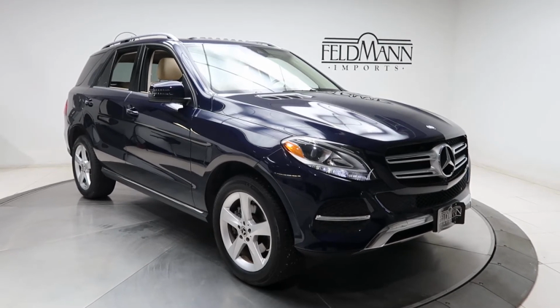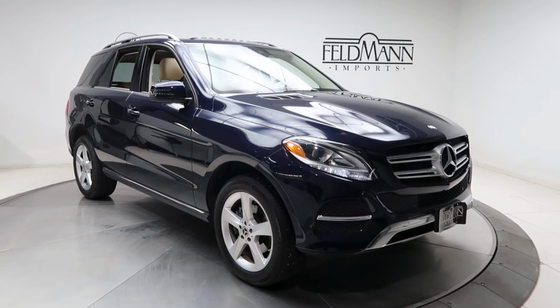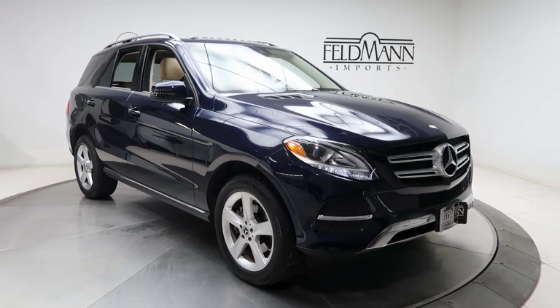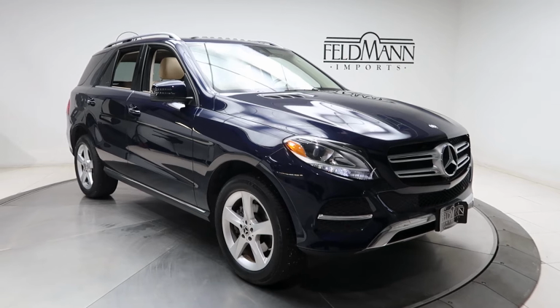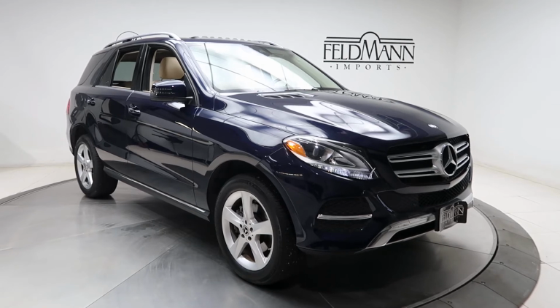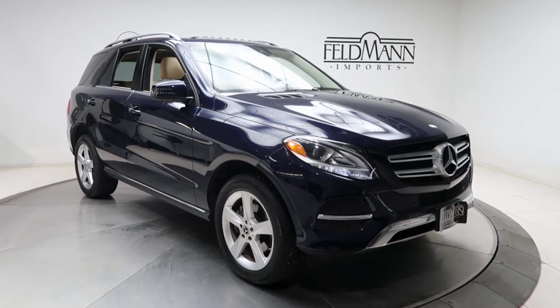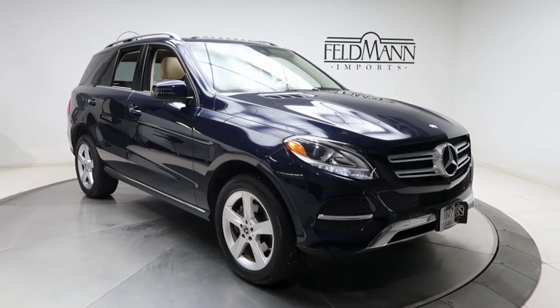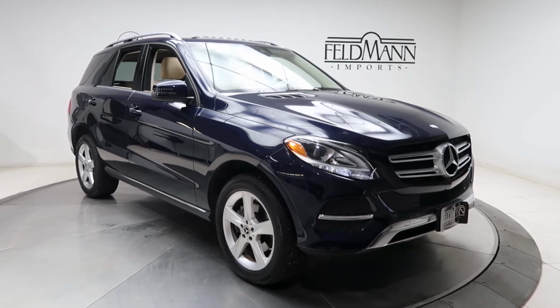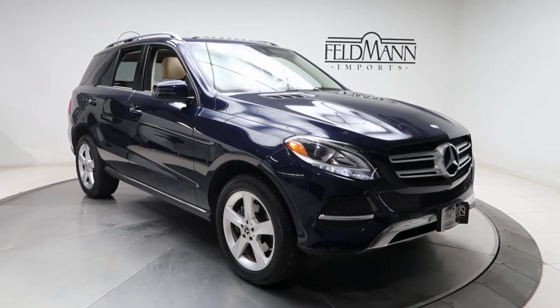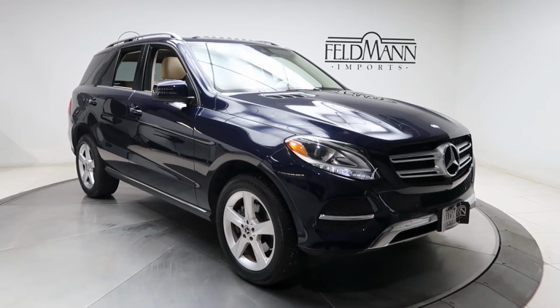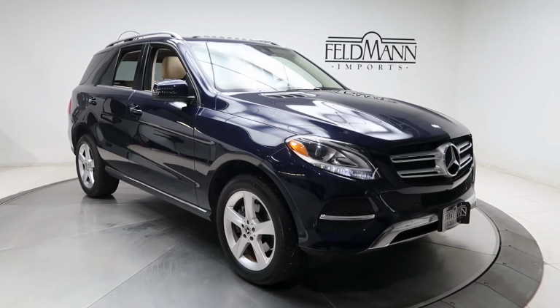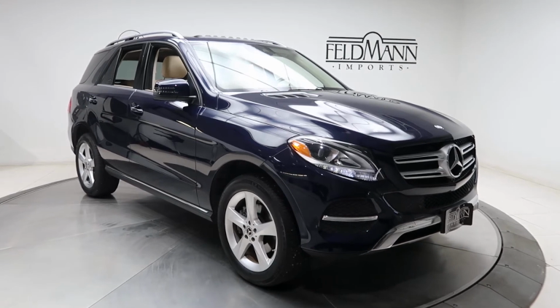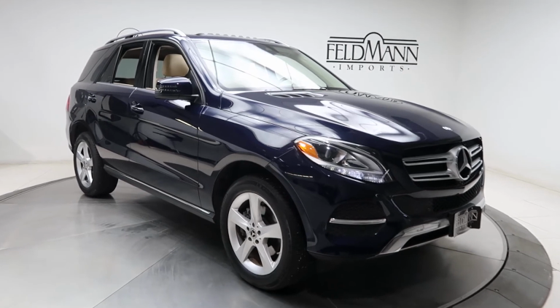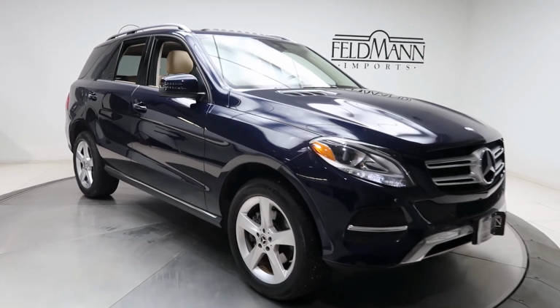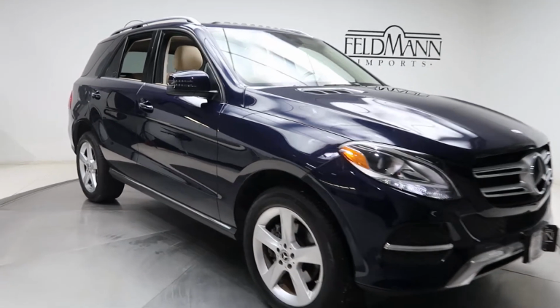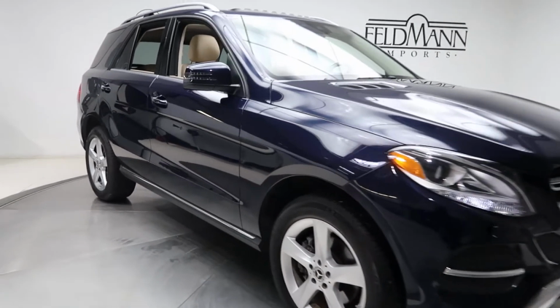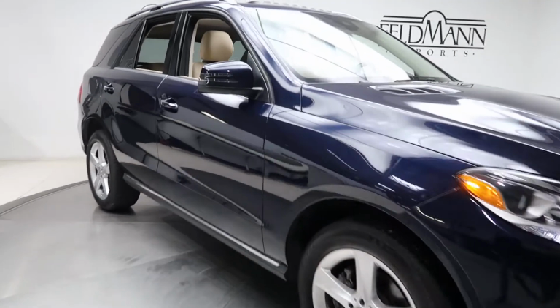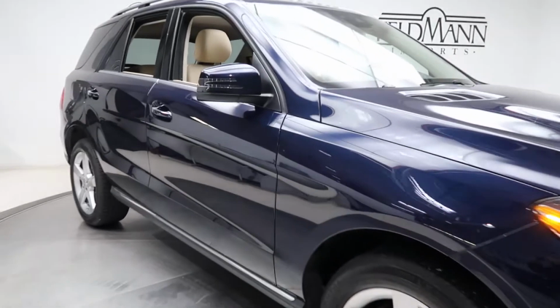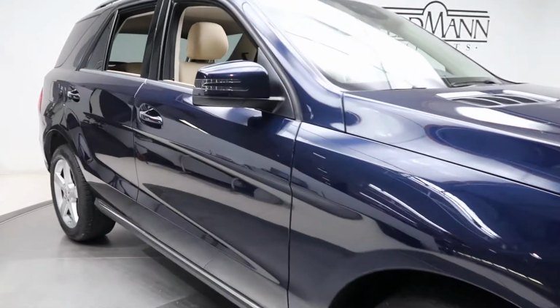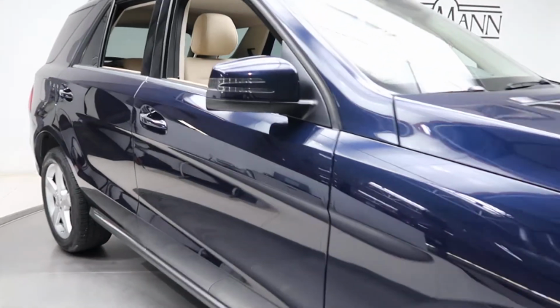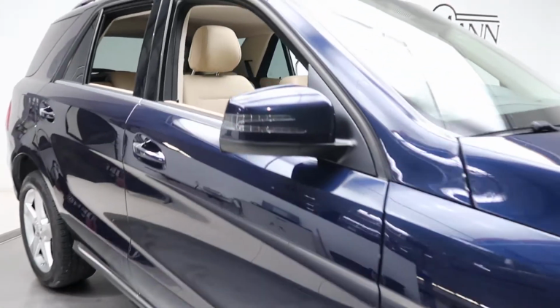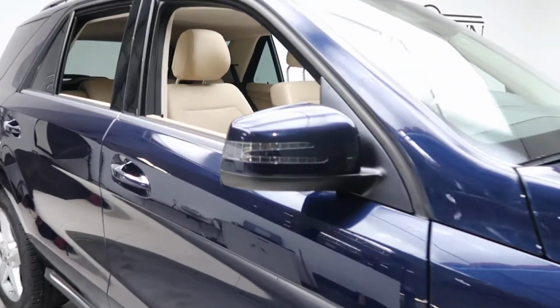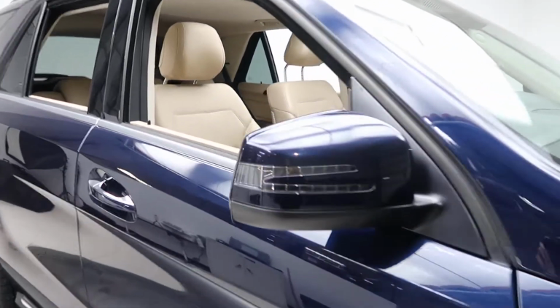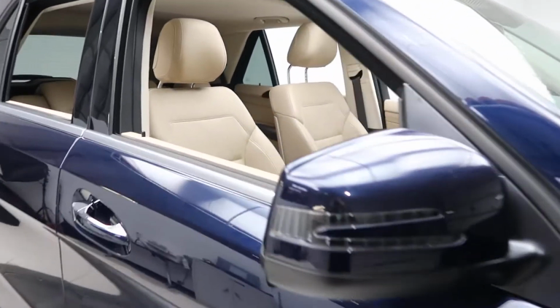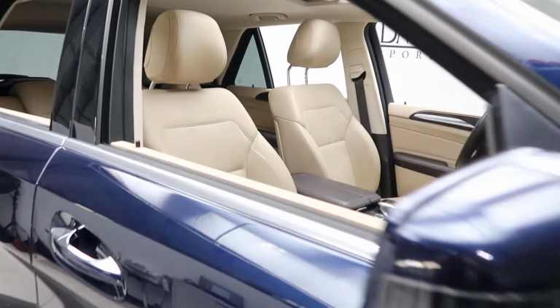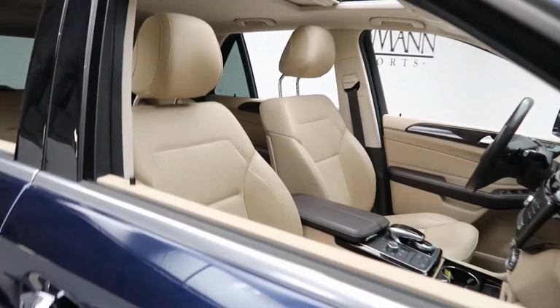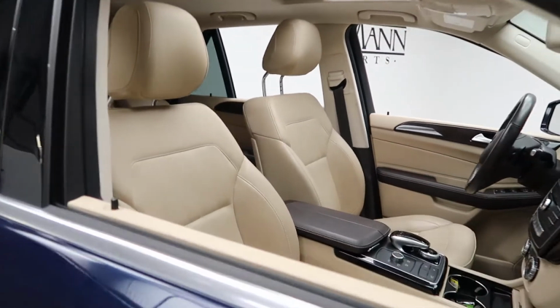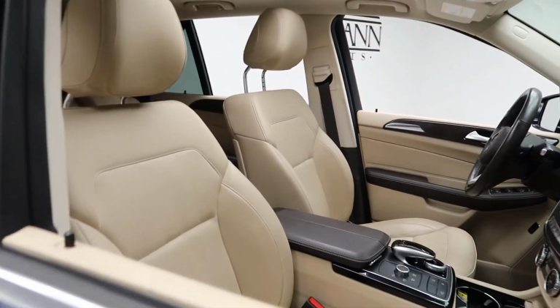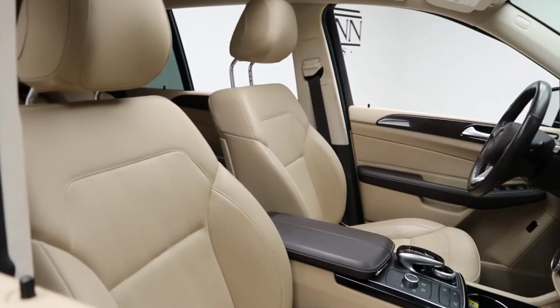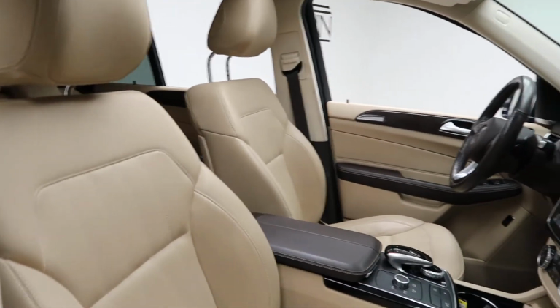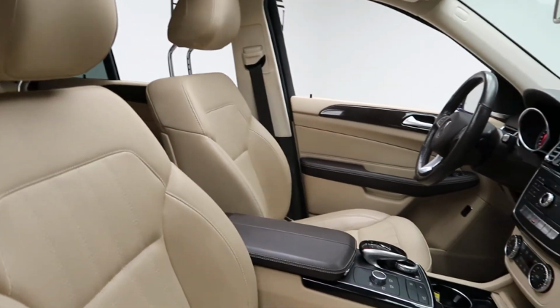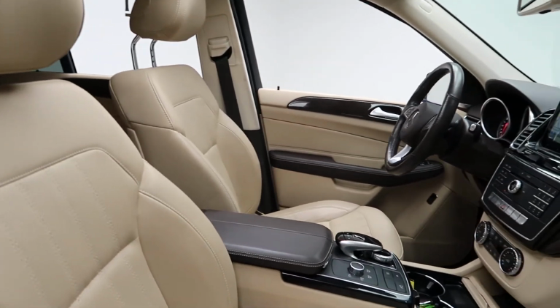For wheels we've got 19 inch 5 spoke alloys. The tires are in good condition. The interior is expresso brown and ginger beige MB-Tex.